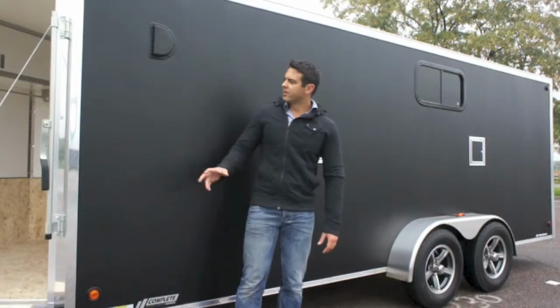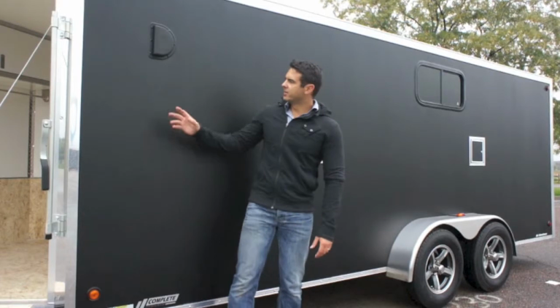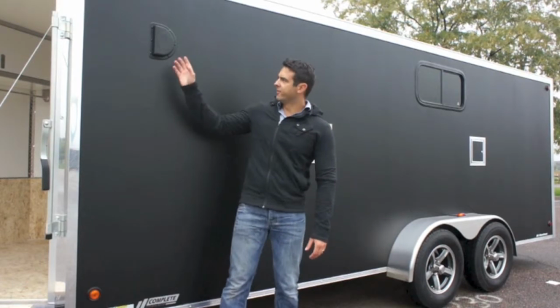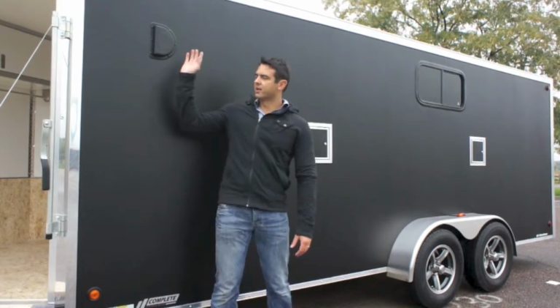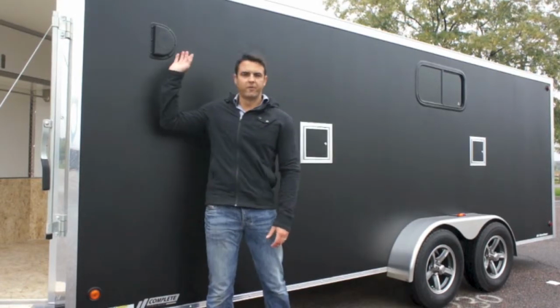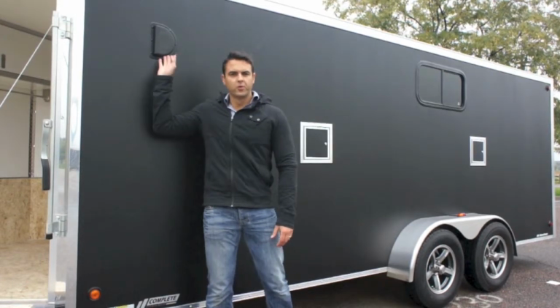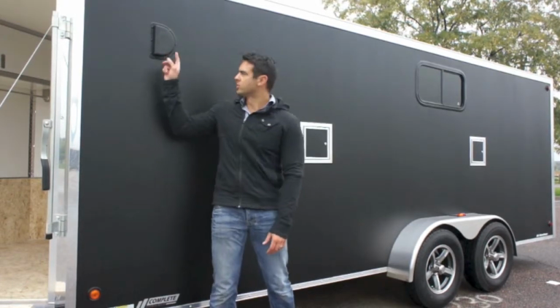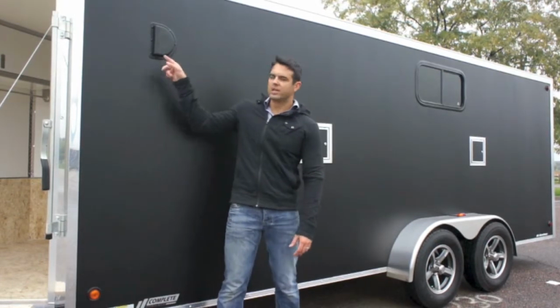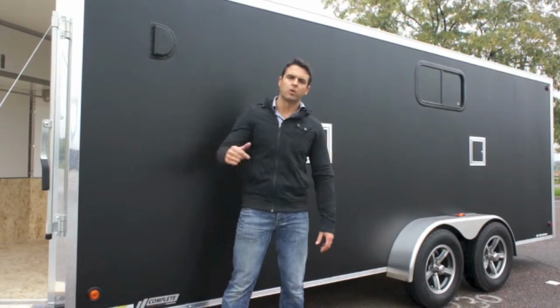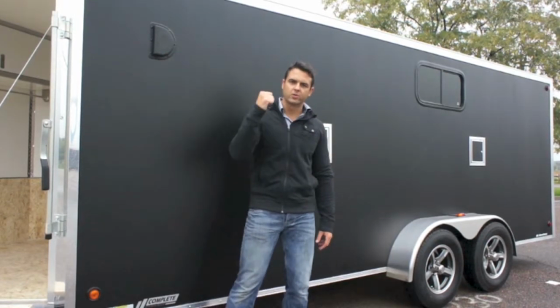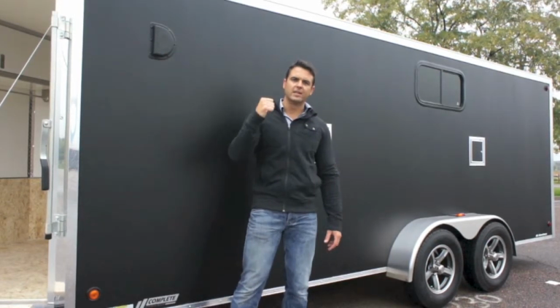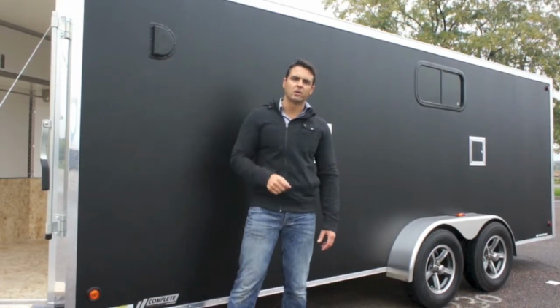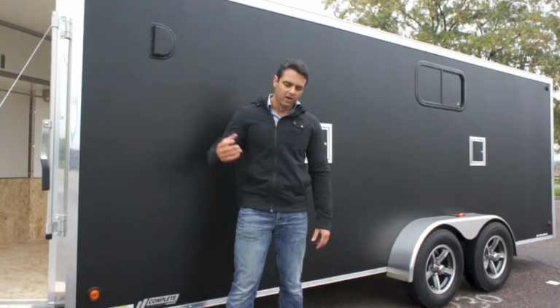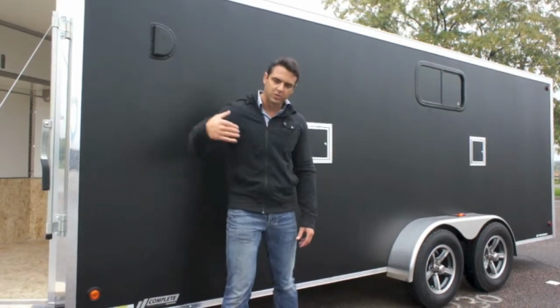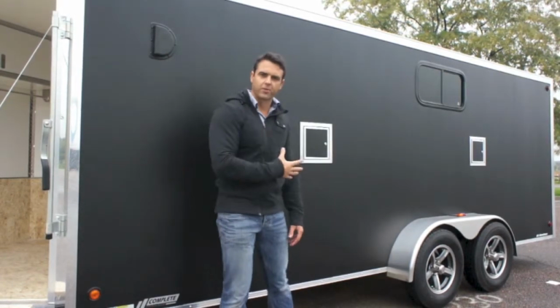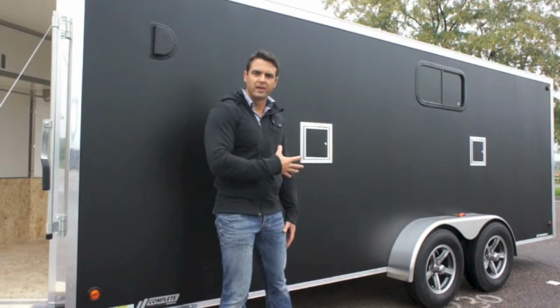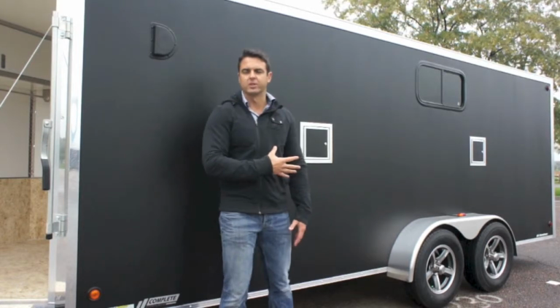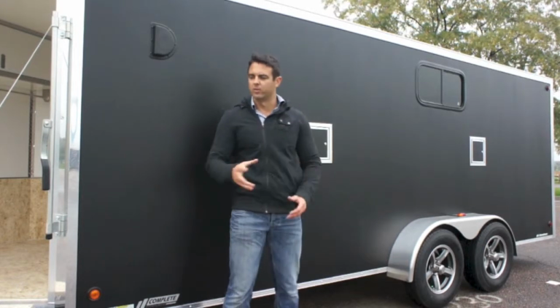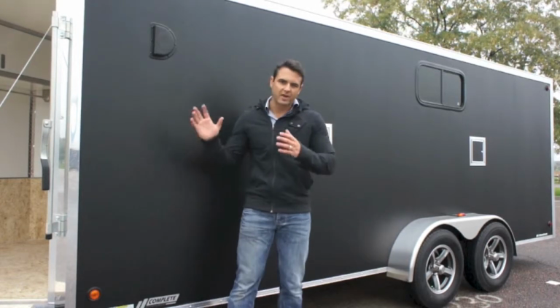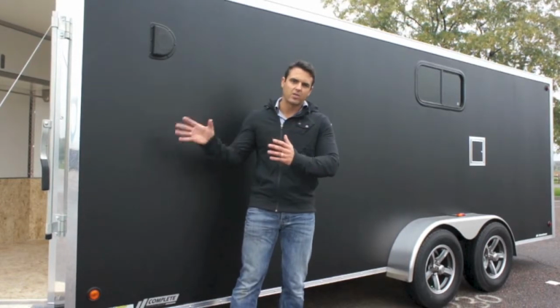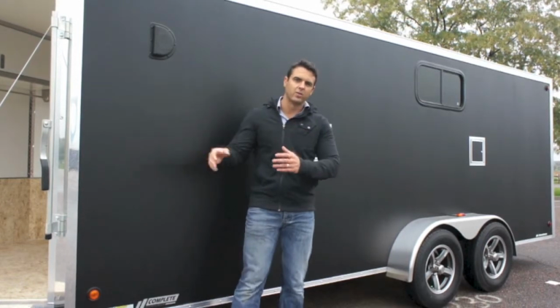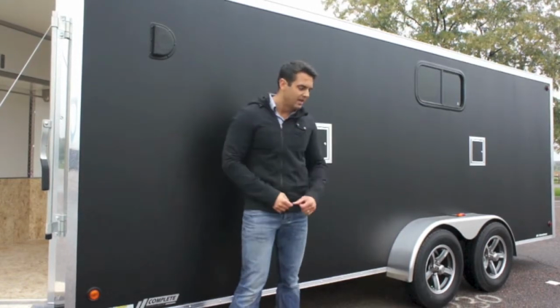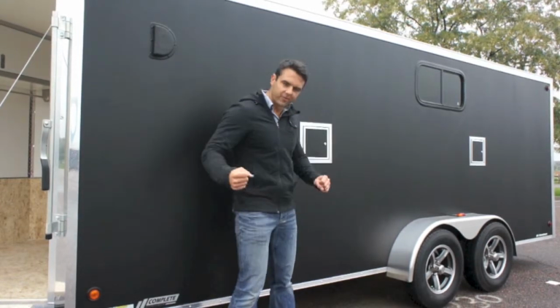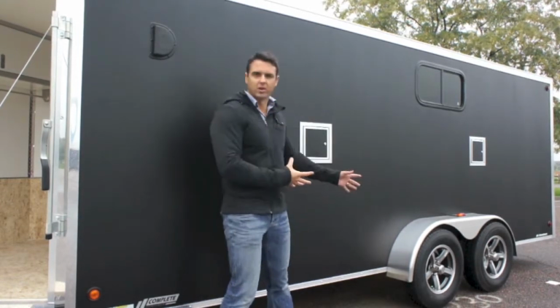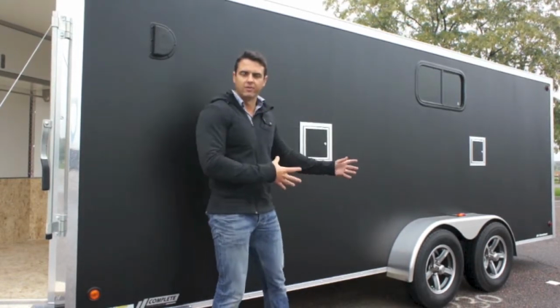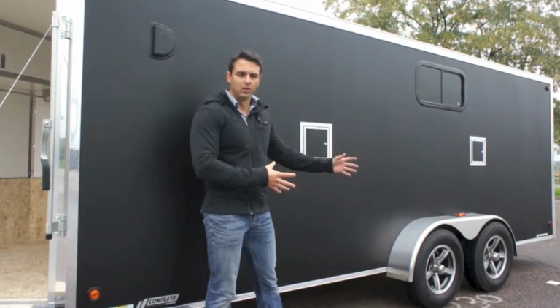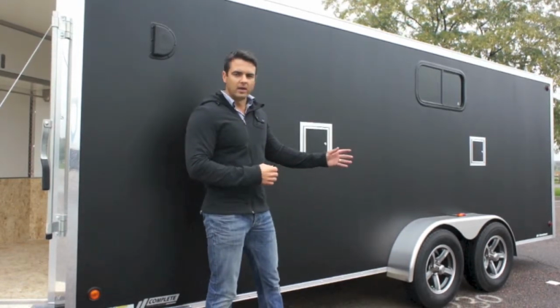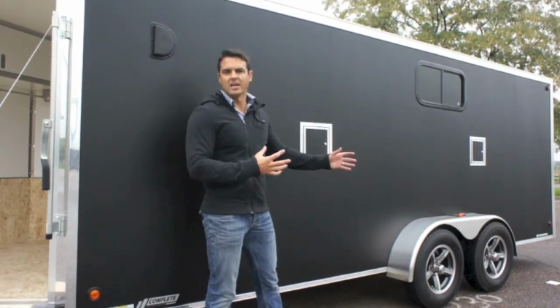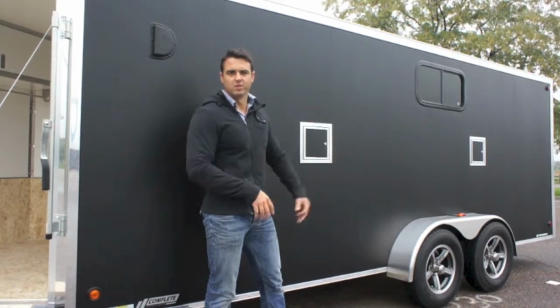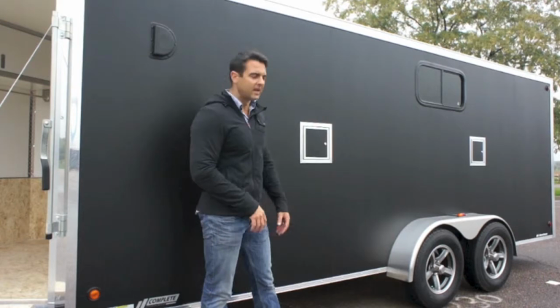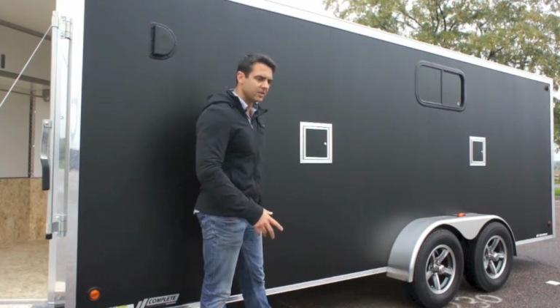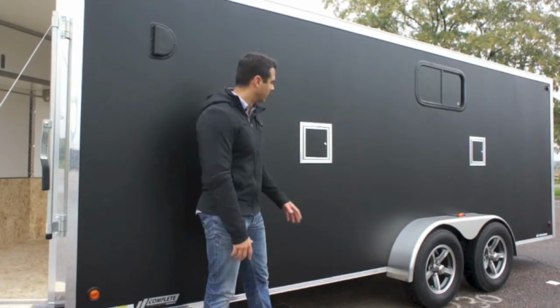Running down the side of the trailer, we've got a couple of flow-through vents — there's one here and one on the other side down low. It forces air through the cabin of the trailer when you're driving down the freeway and flushes out any fuel or gas fumes that you might have inside.